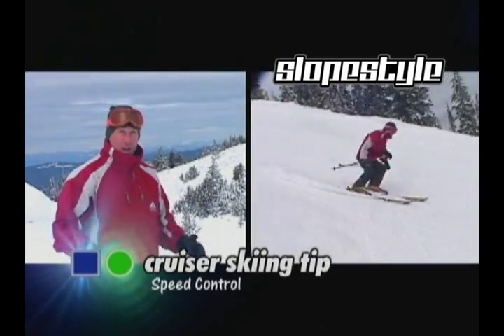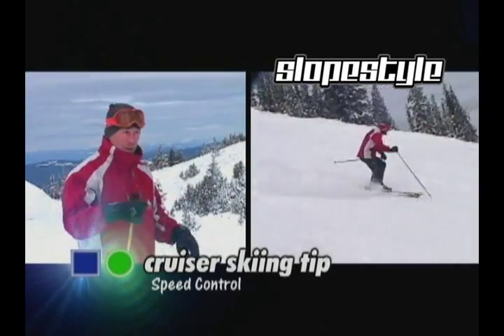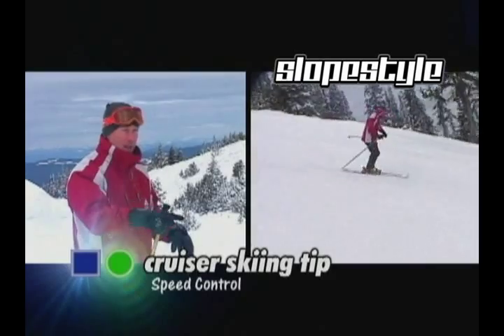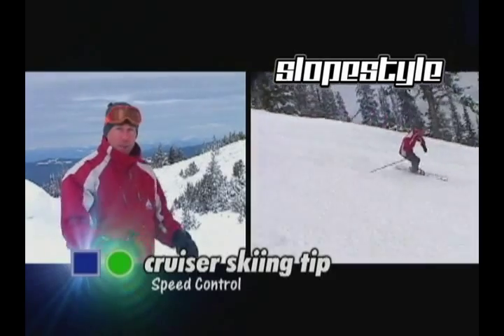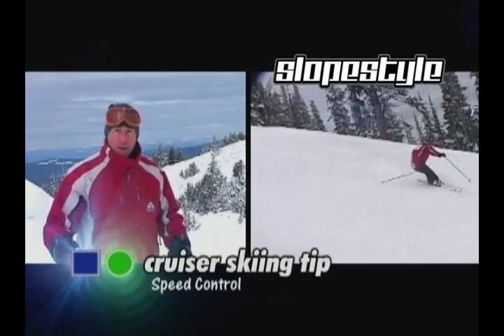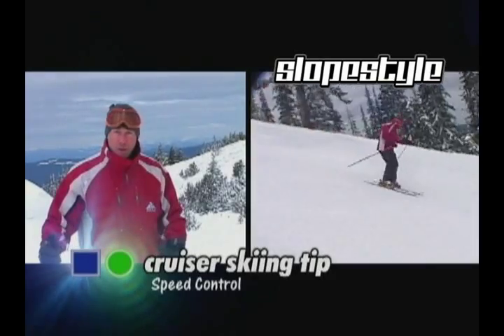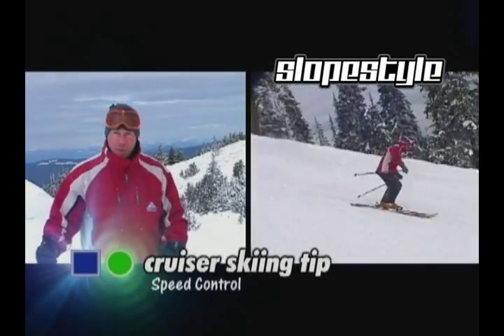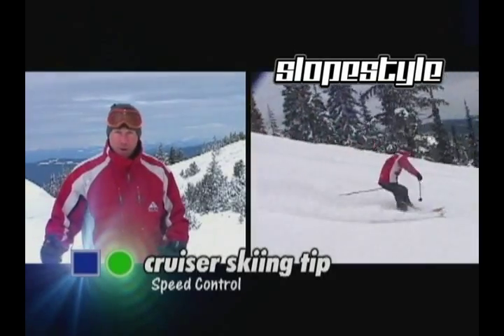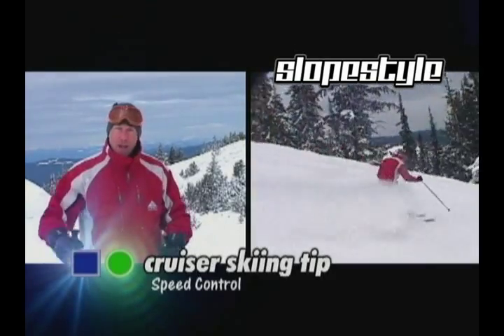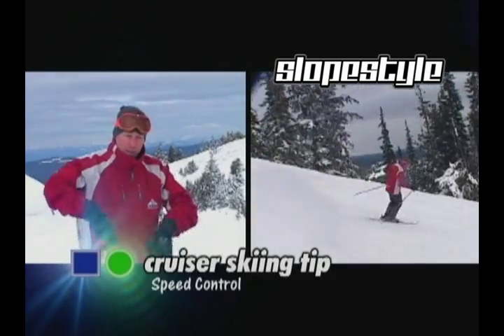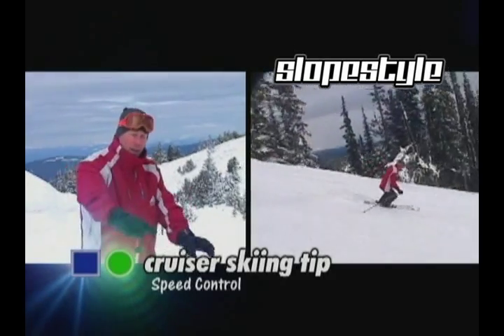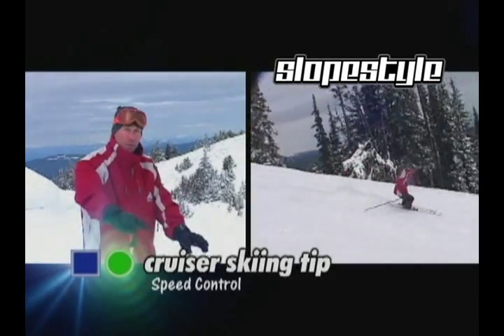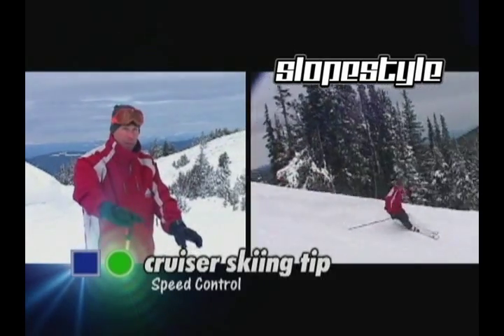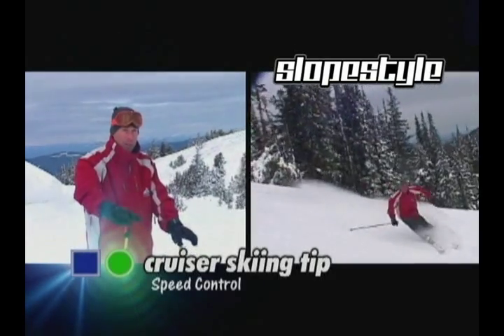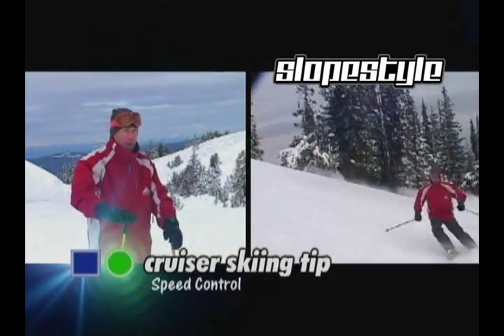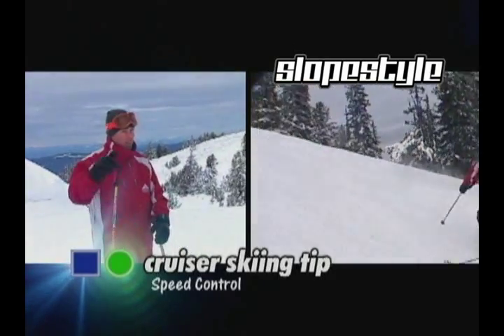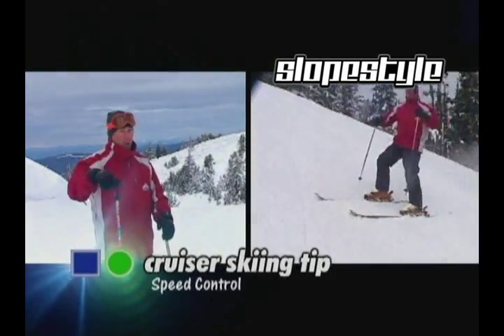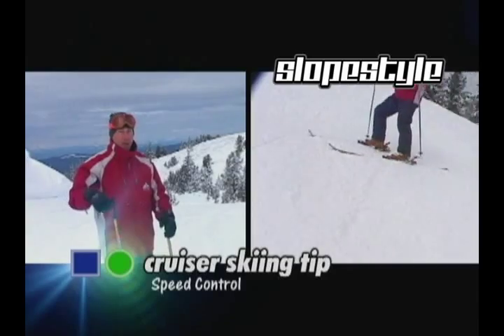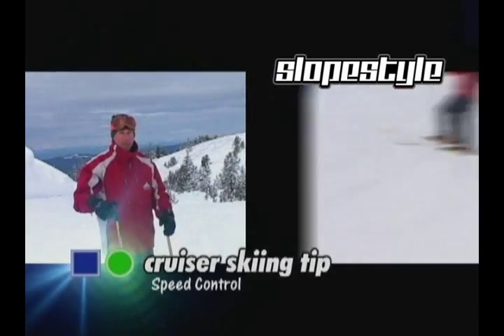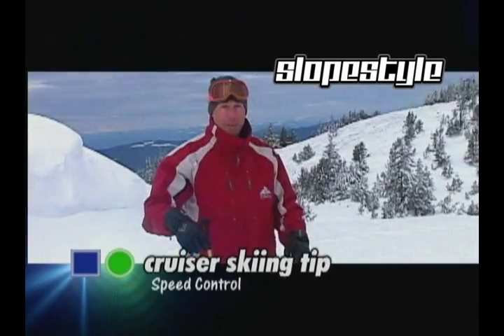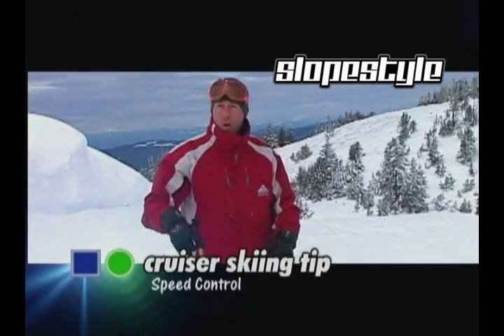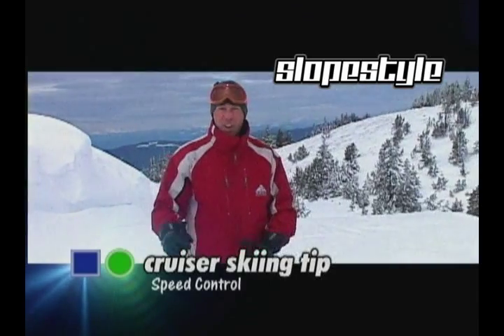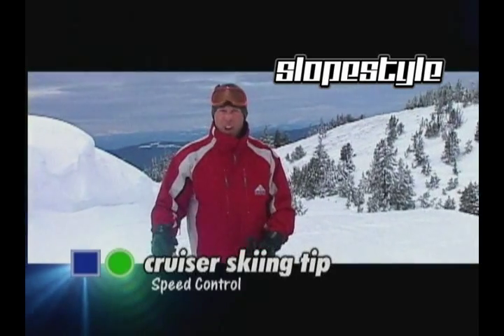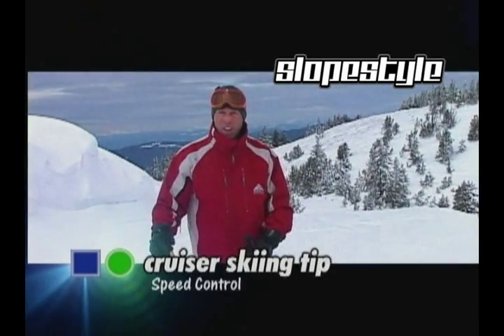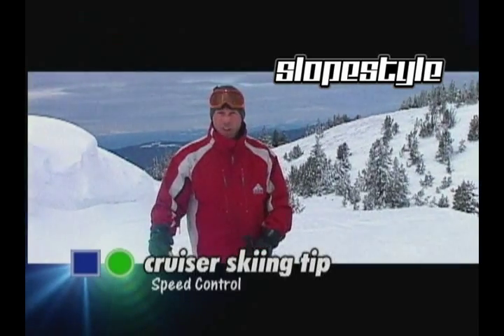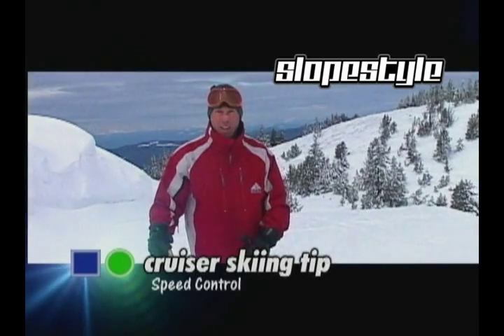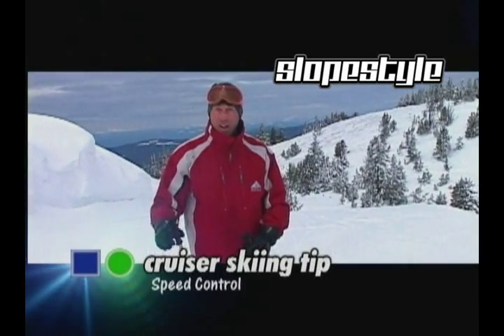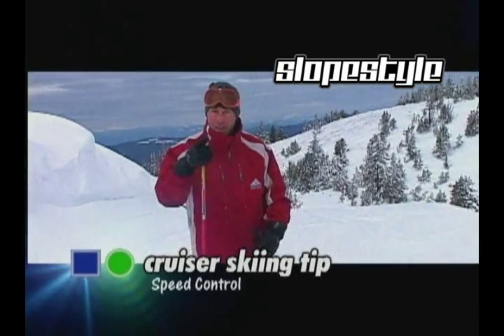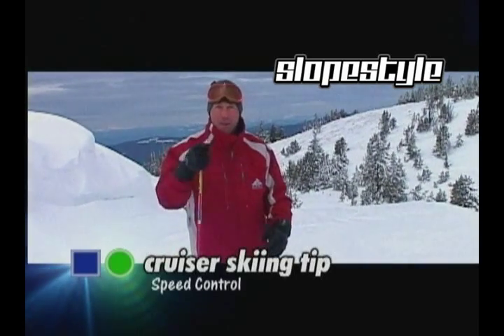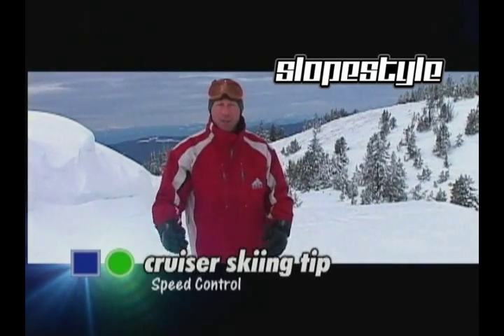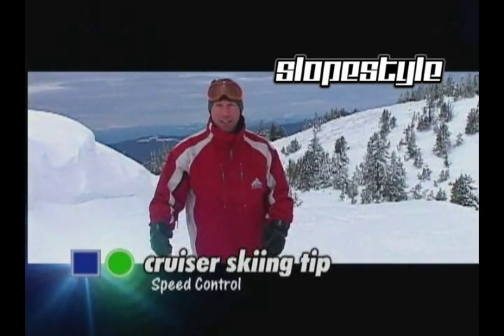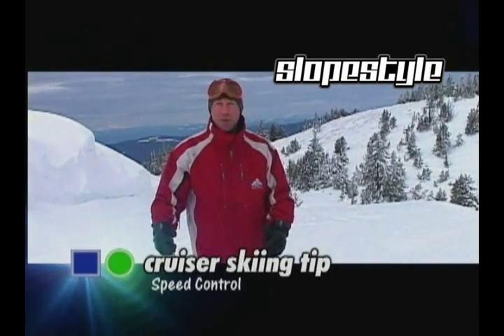Otherwise you're gaining speed on every turn throughout the run, and you're either going to have to do a big speed check — blowing off your timing and rhythm — or you're just not going to look very good at all. This one's about staying in control.